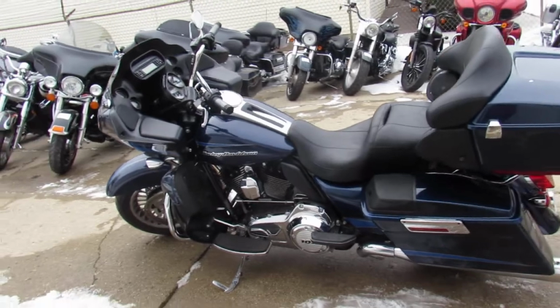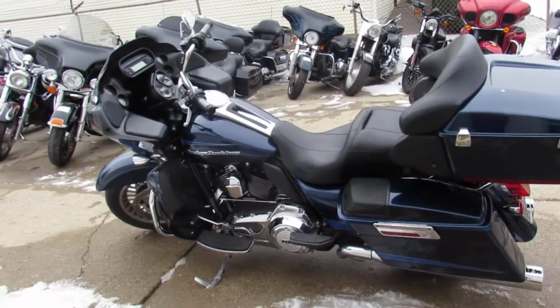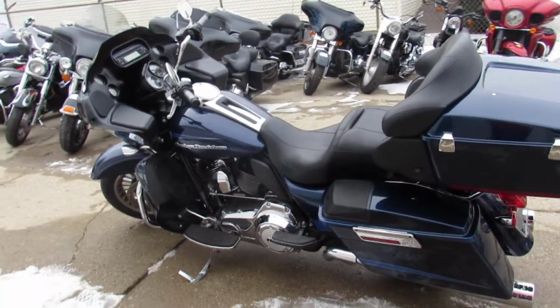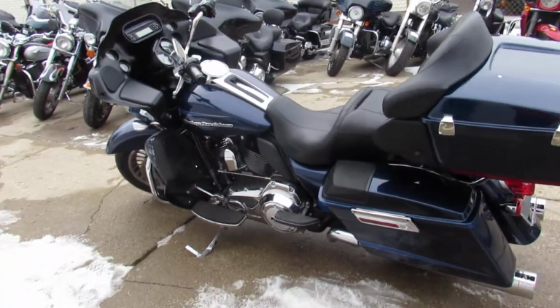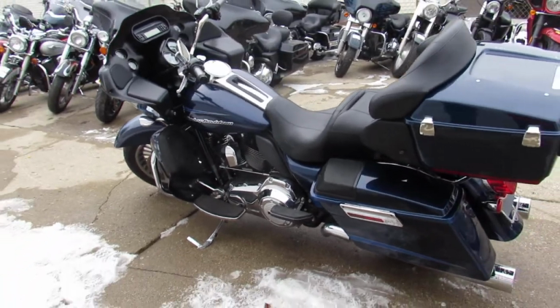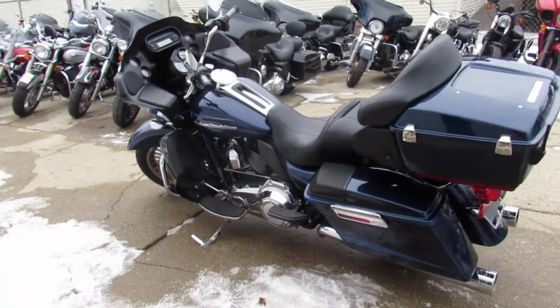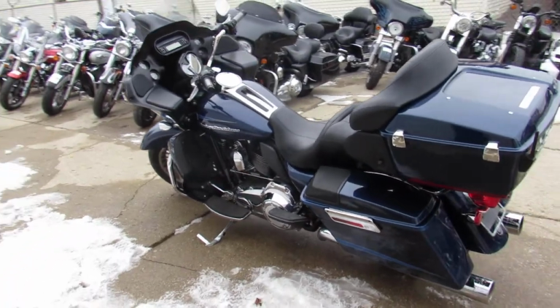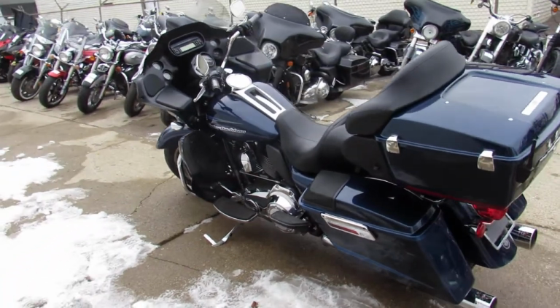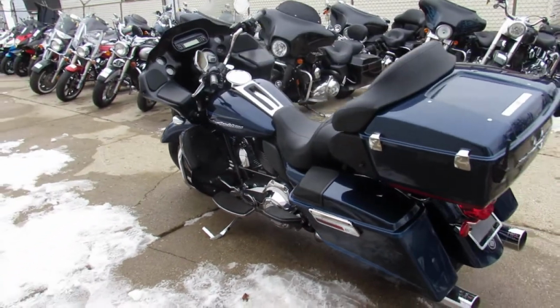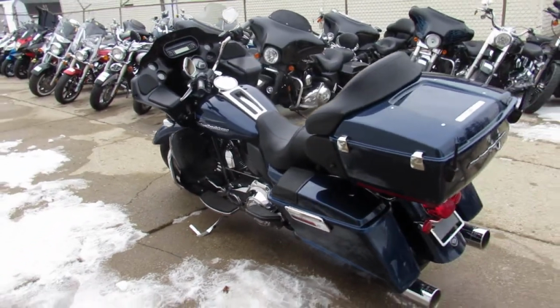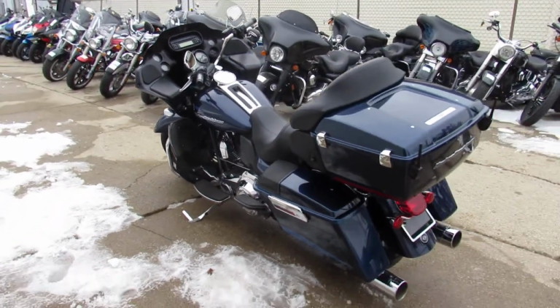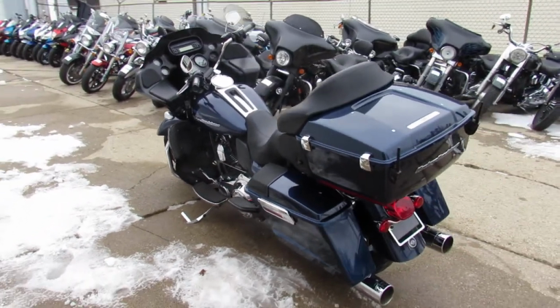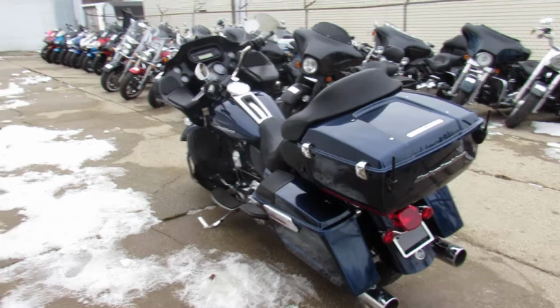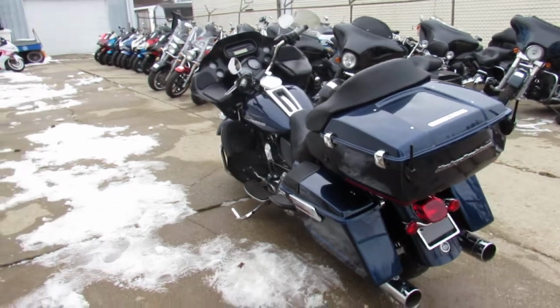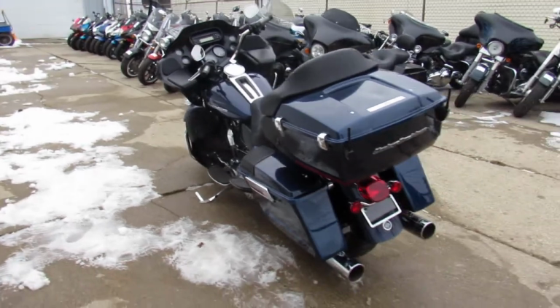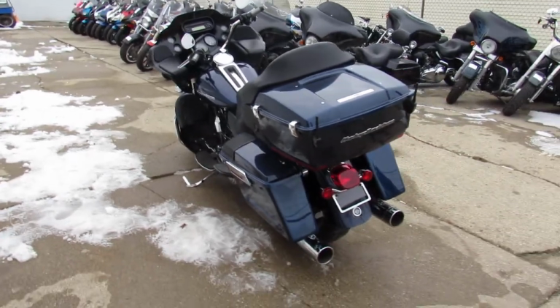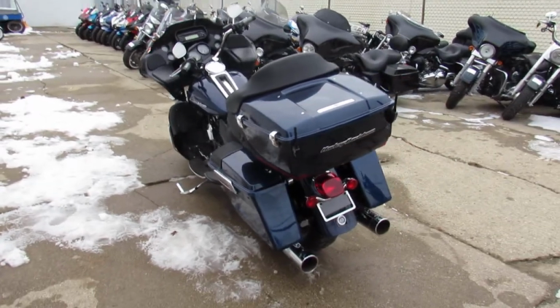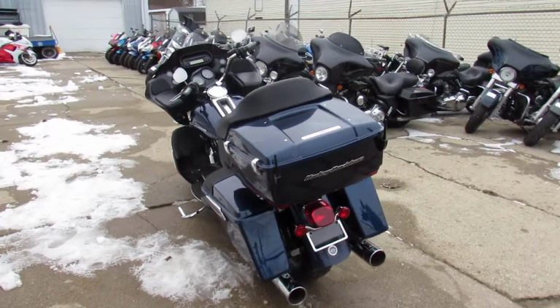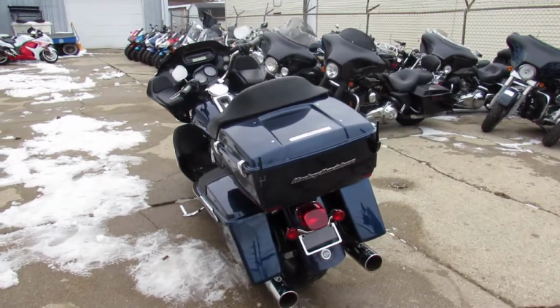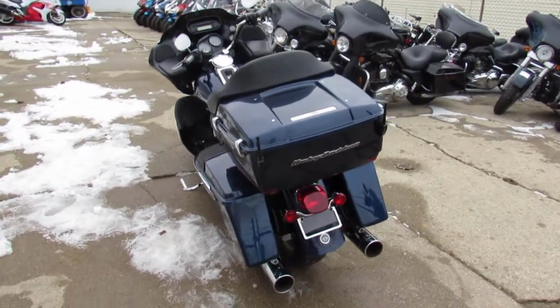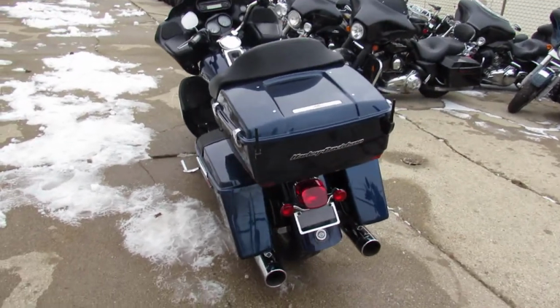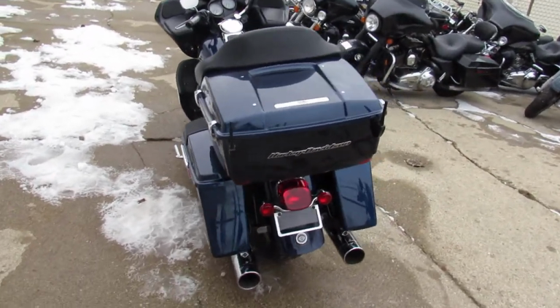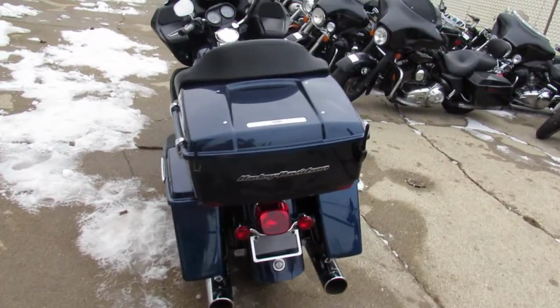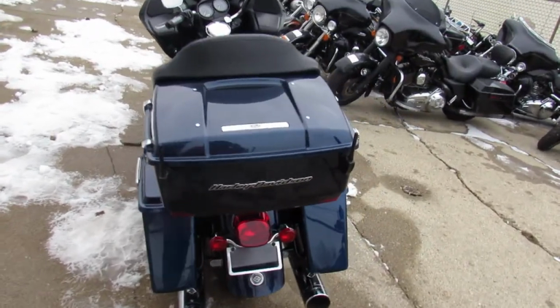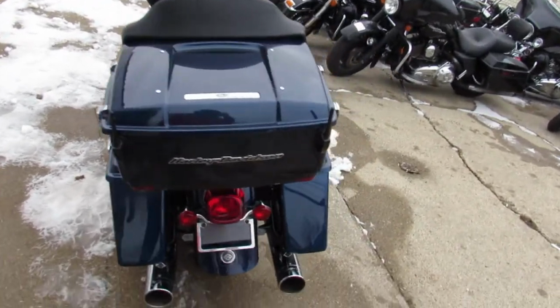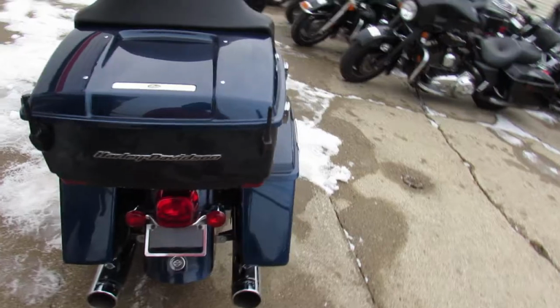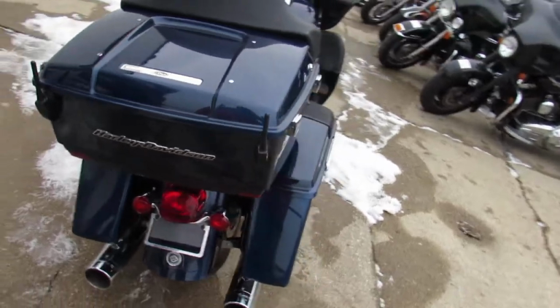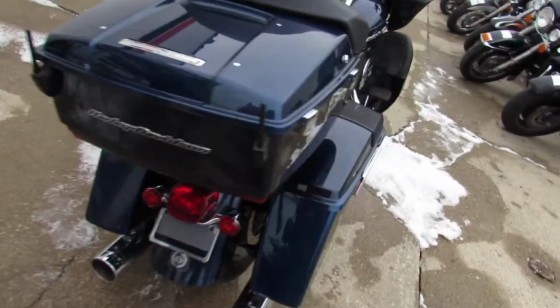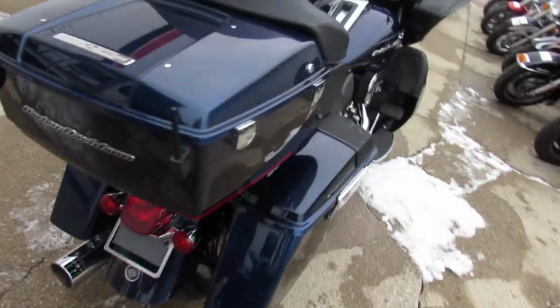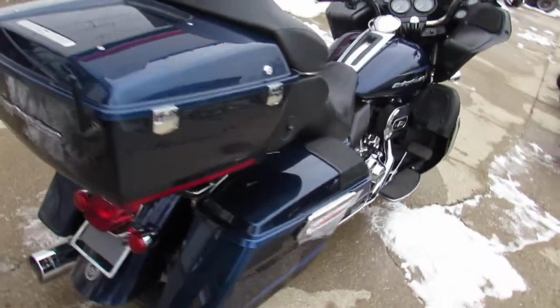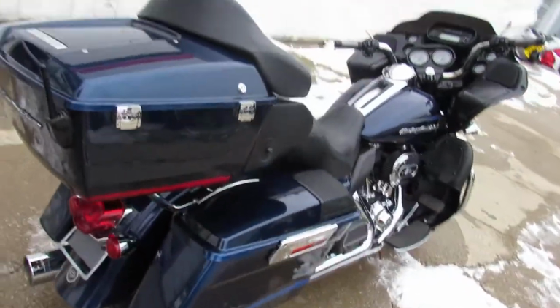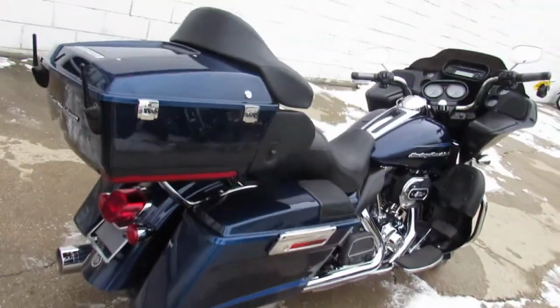It's got the Screaming Eagle intake, dual Reinhardt exhaust. This thing is loaded up, chrome shines like new, runs strong, needs nothing. Just serviced at the dealership, been inspected, all the fluids have been changed, and there's a warranty available.